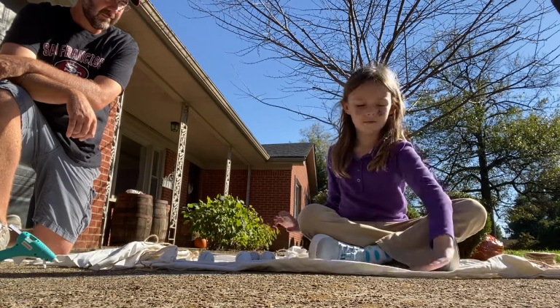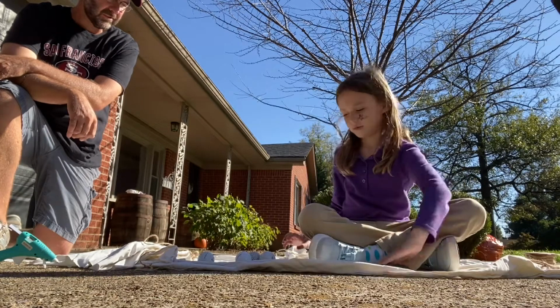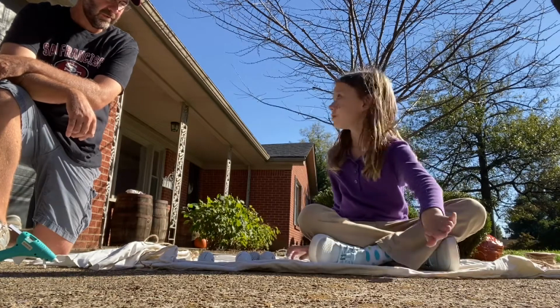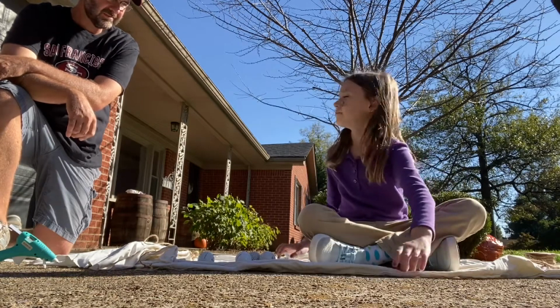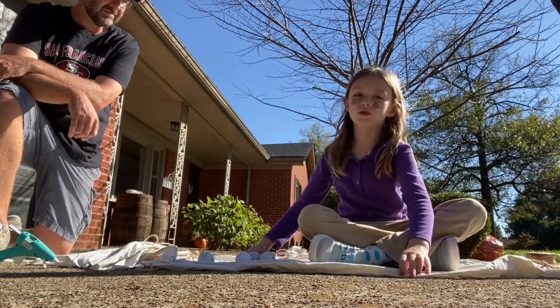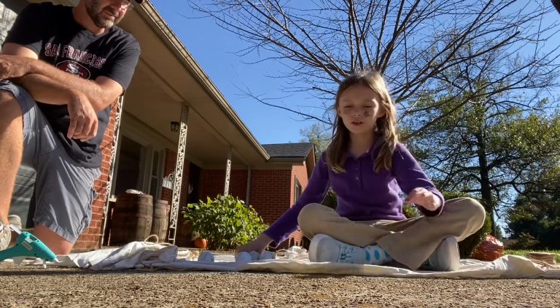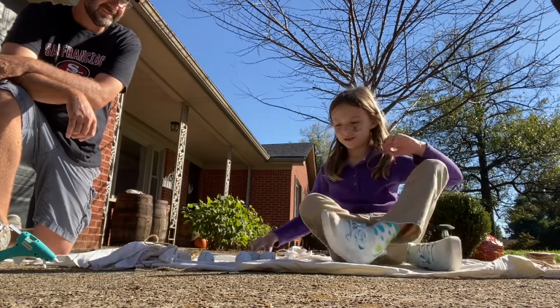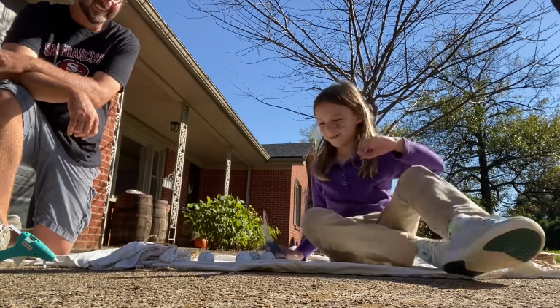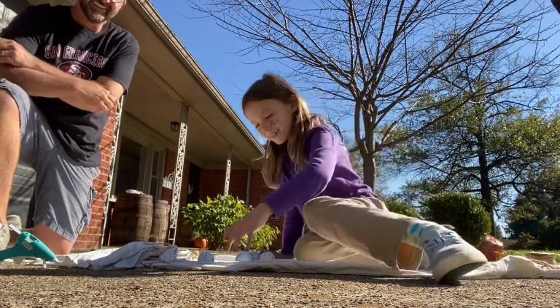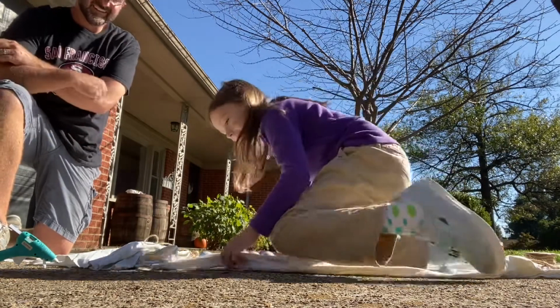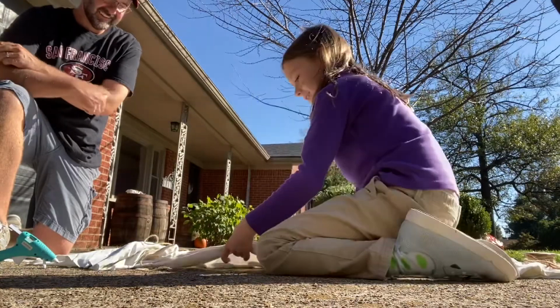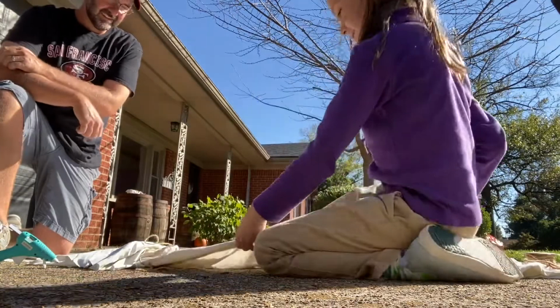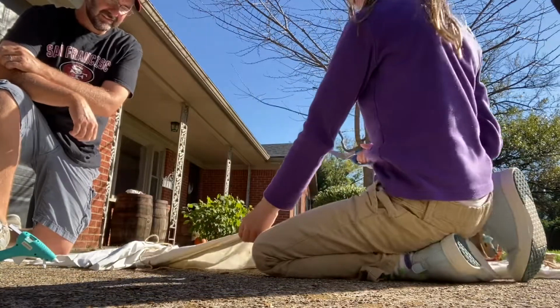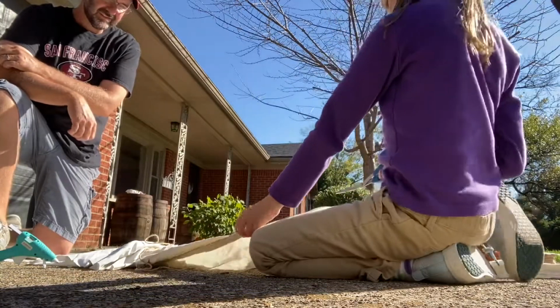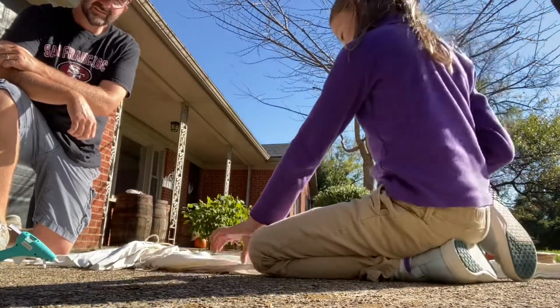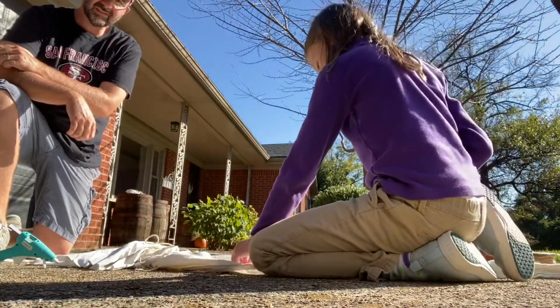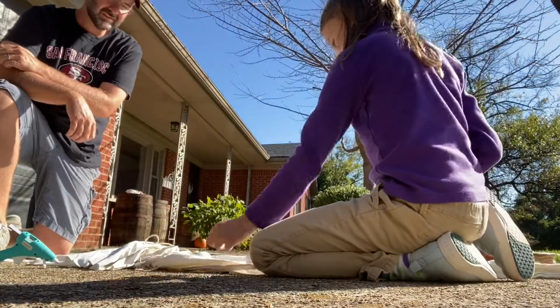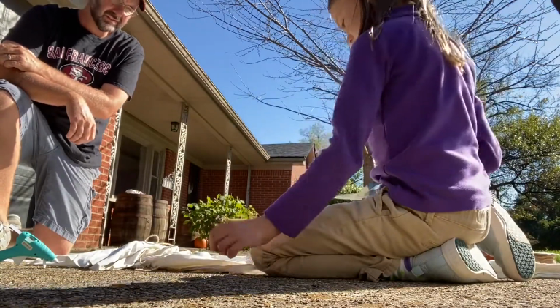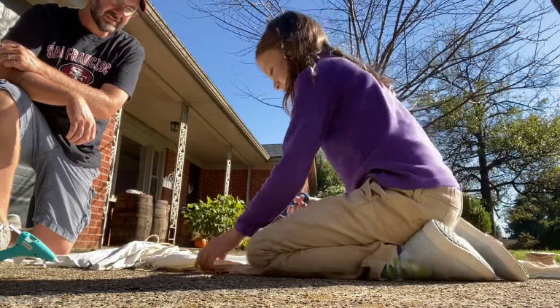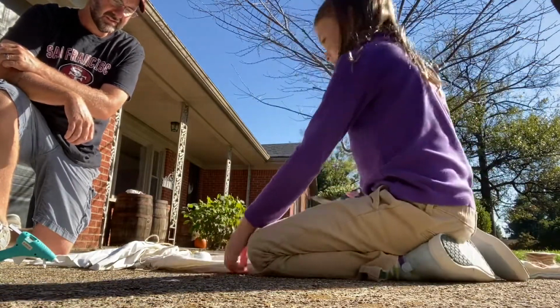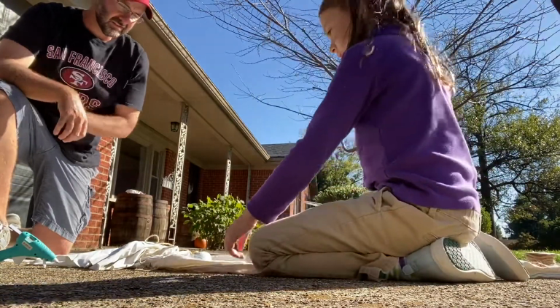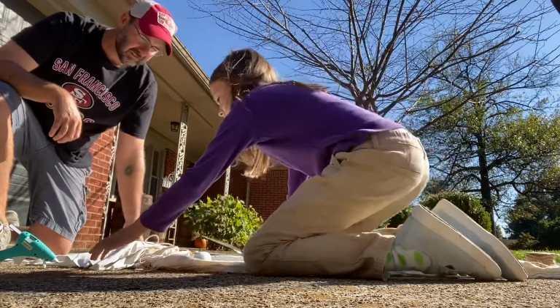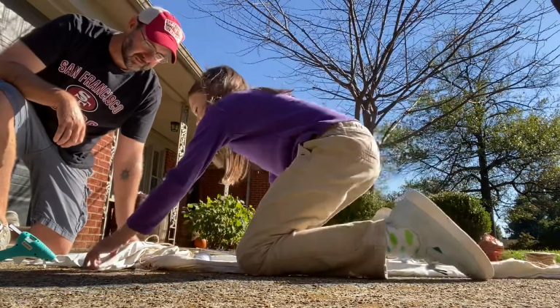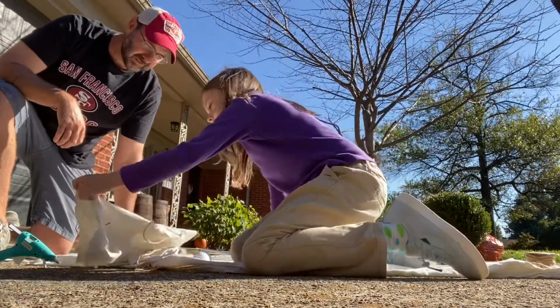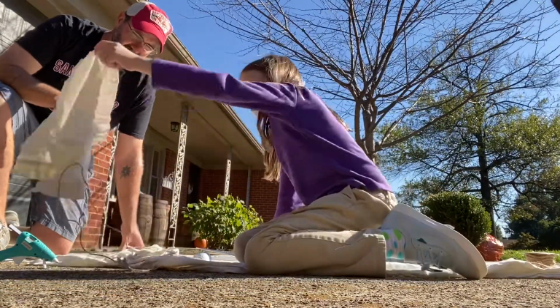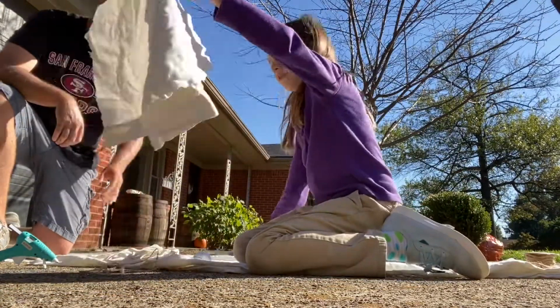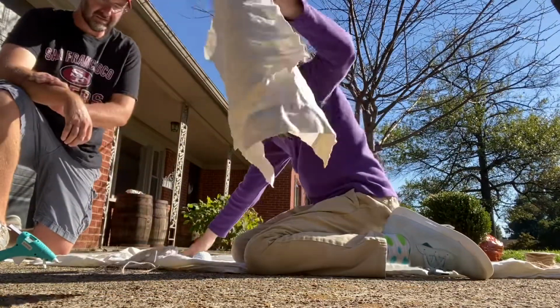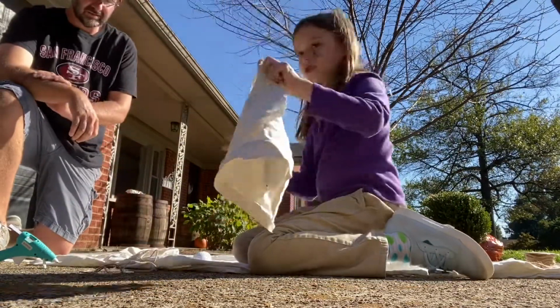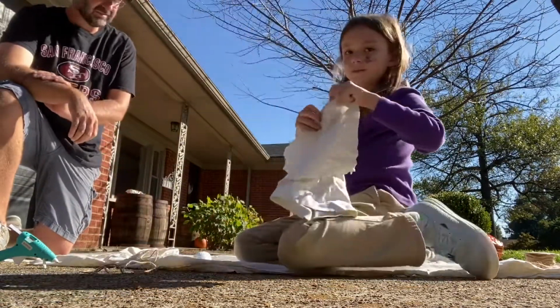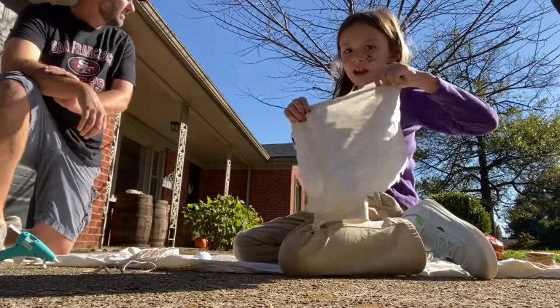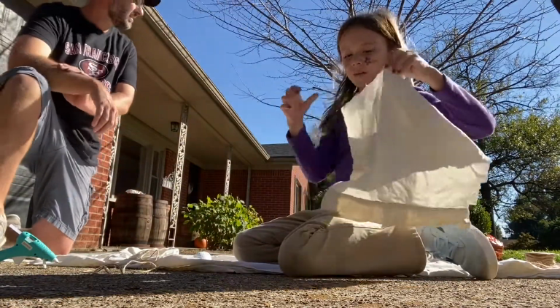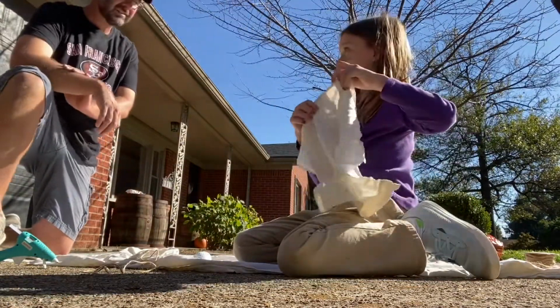Make sure it's old. Okay, so first we need to cut a square of the white sheet. I already got mine cut out.